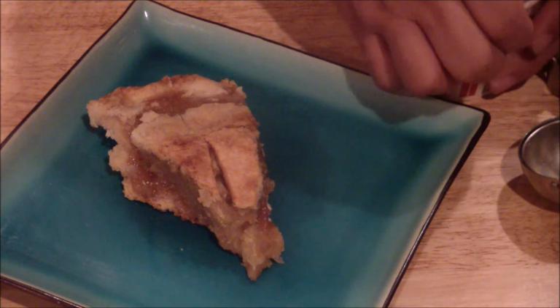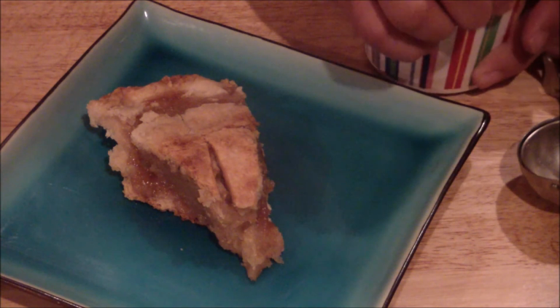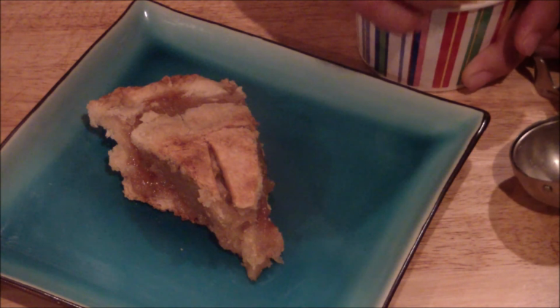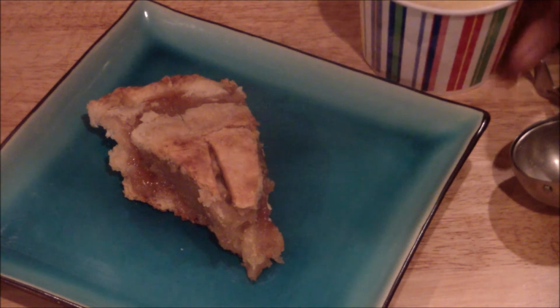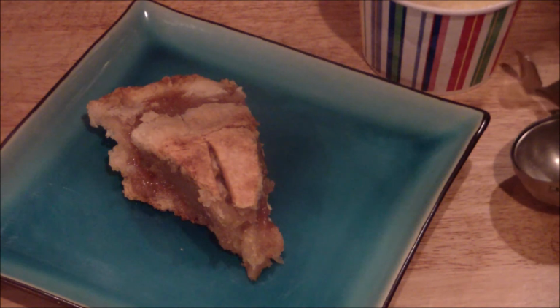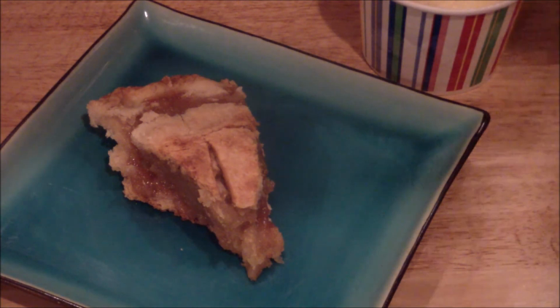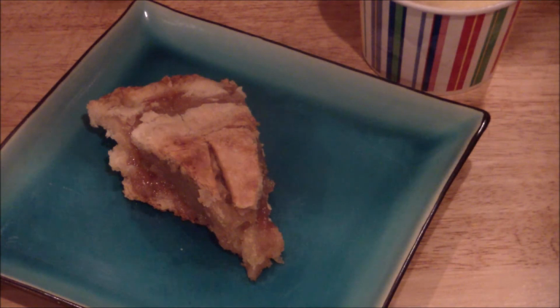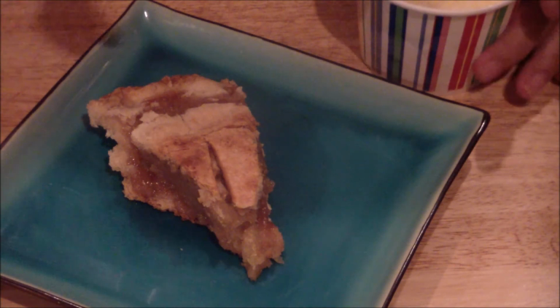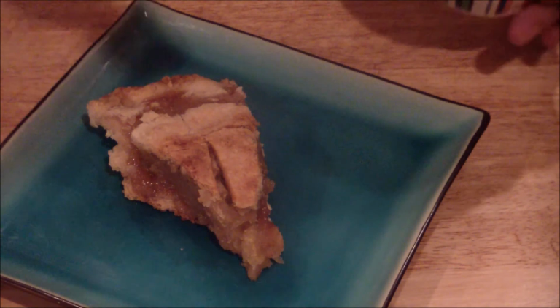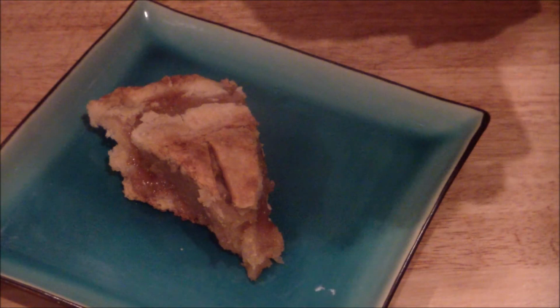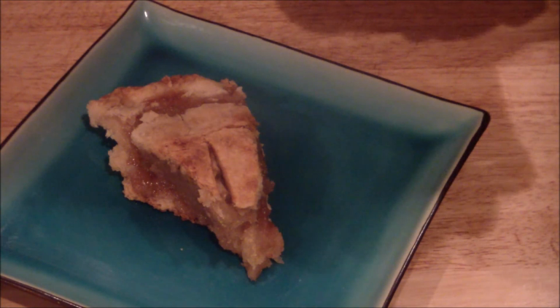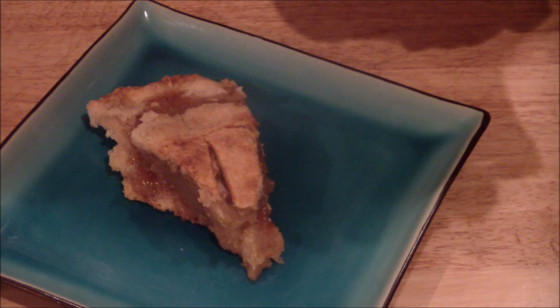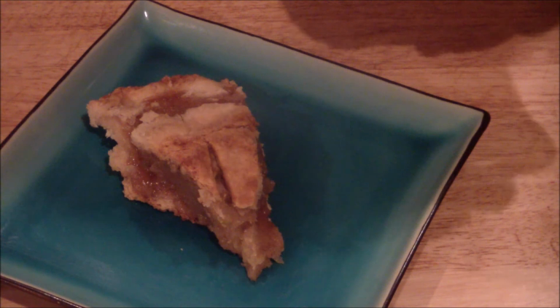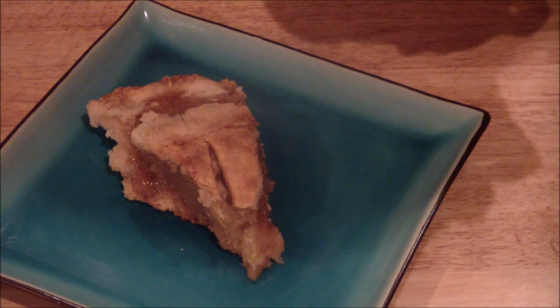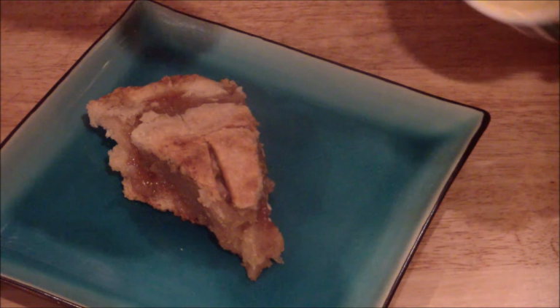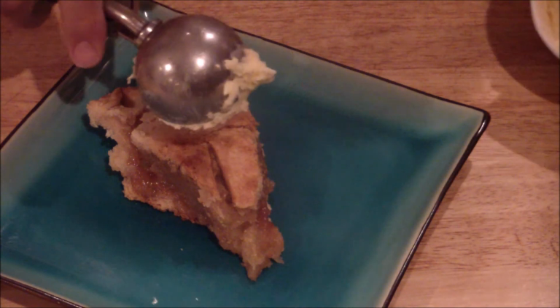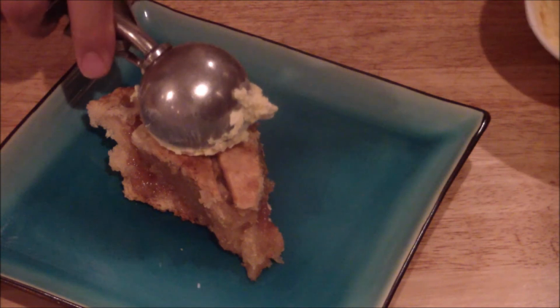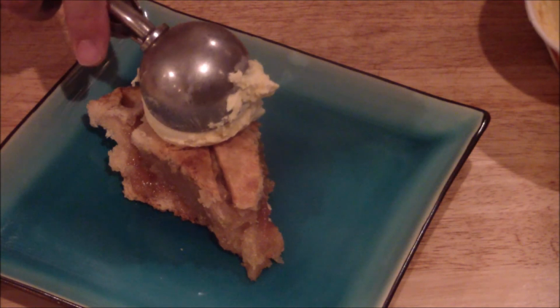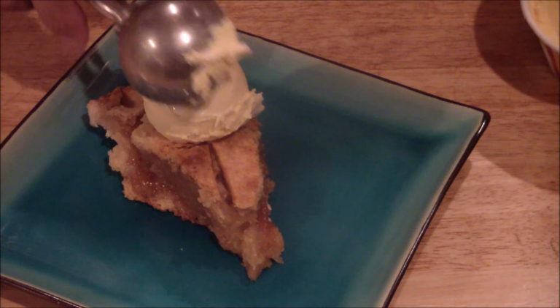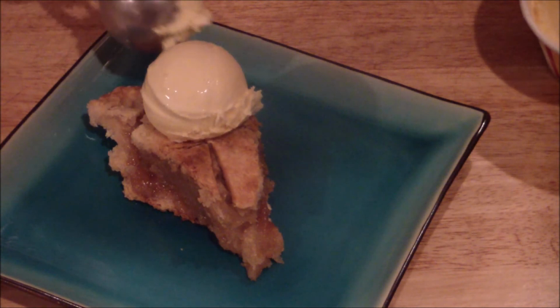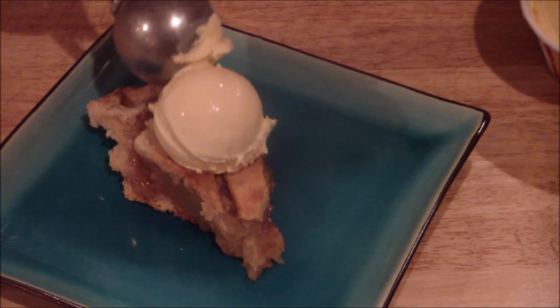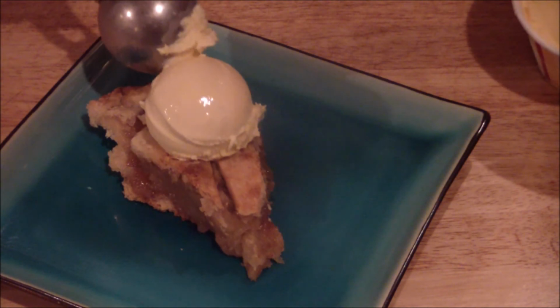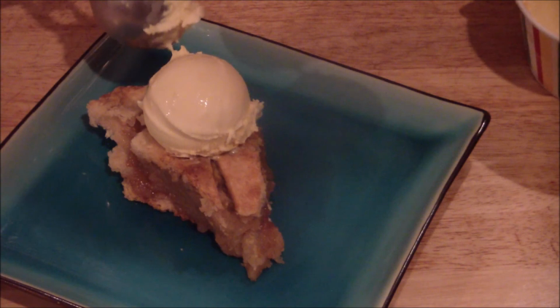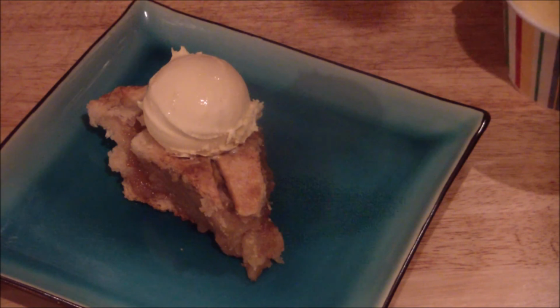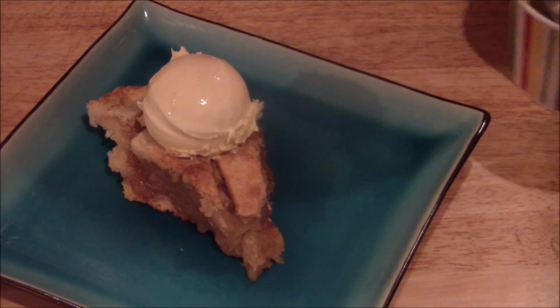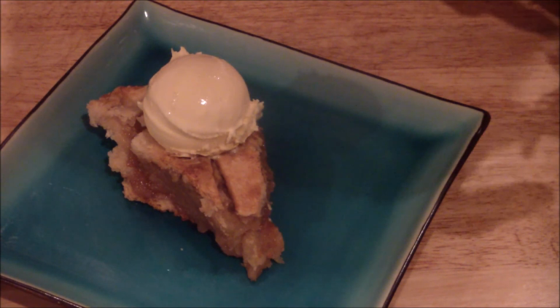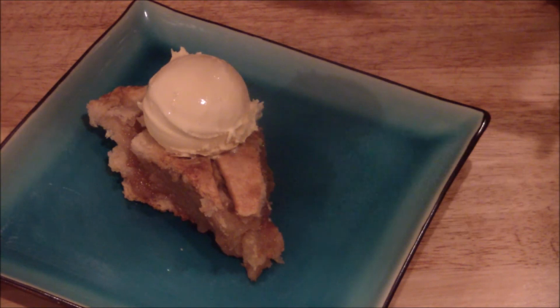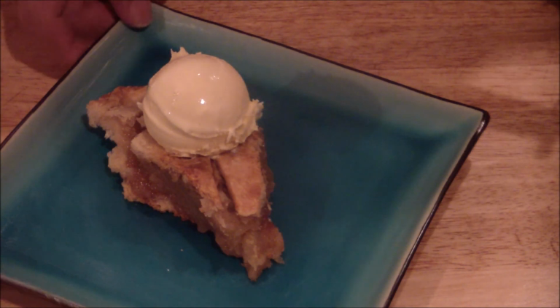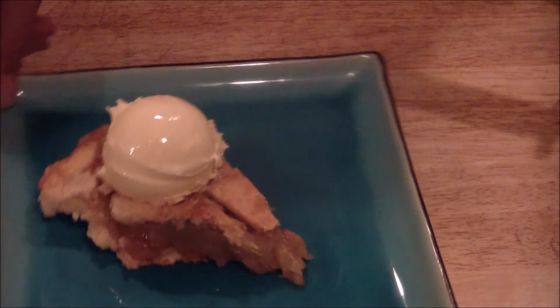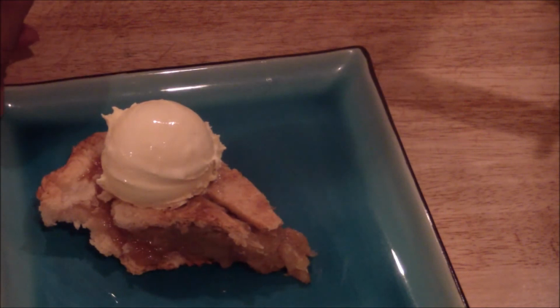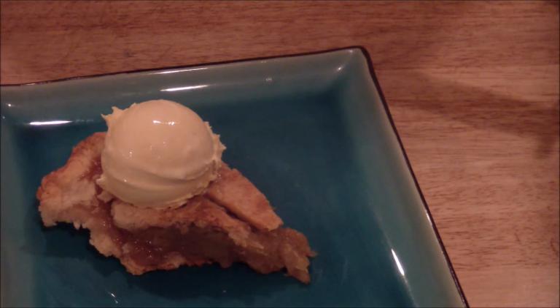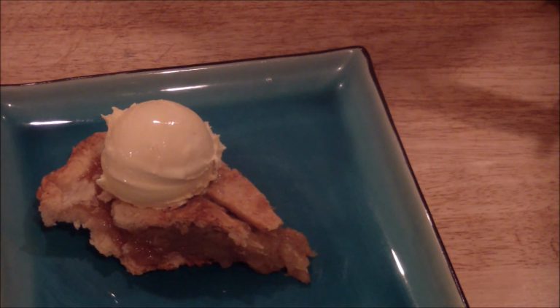Ice cream is done. If you want to reheat the pie, you can reheat it. Place your ice cream on top and there you go — apple pie à la mode.